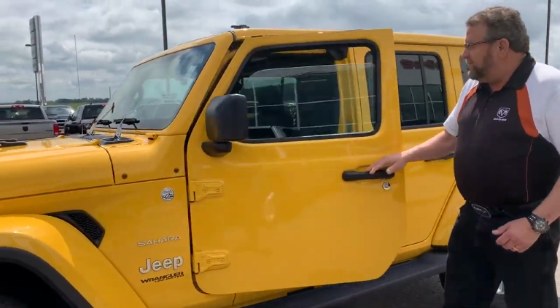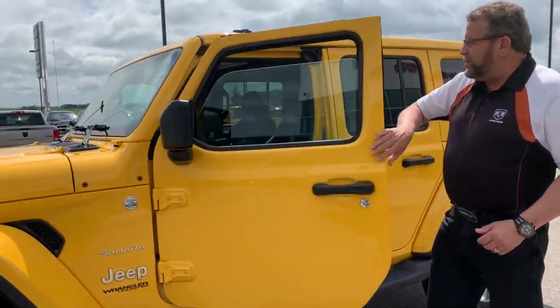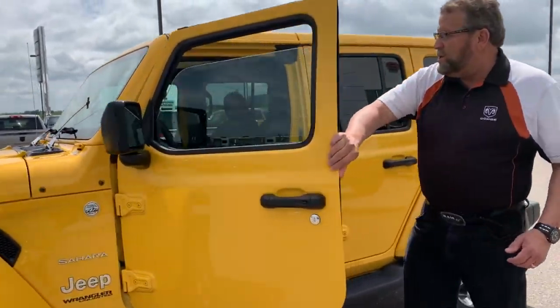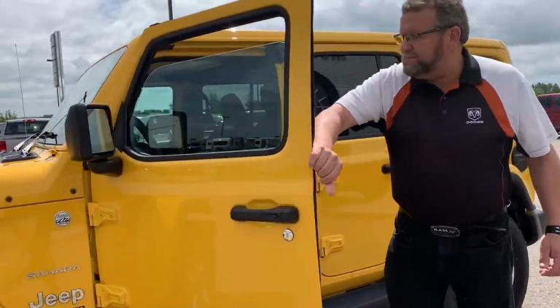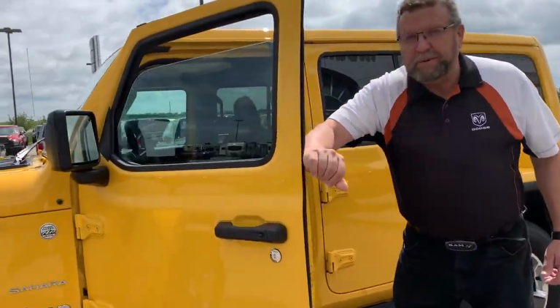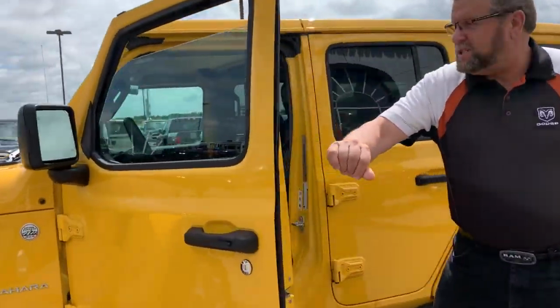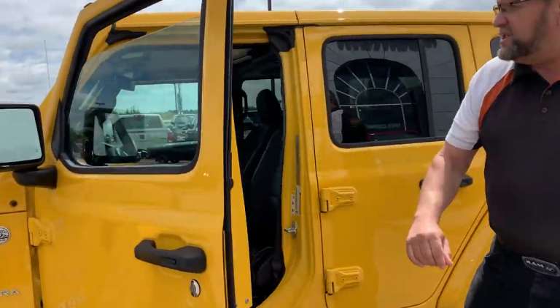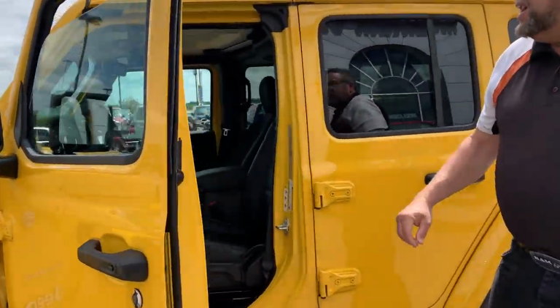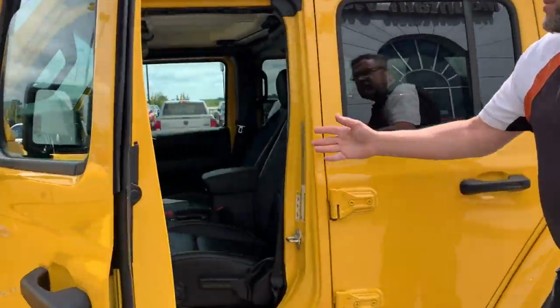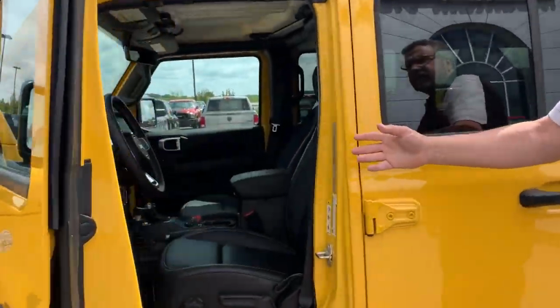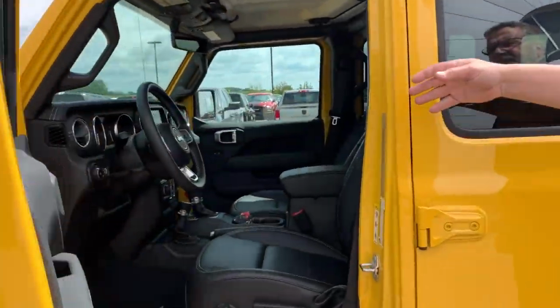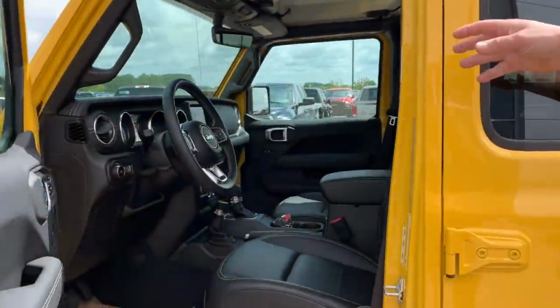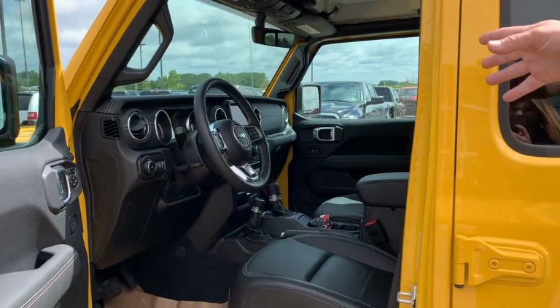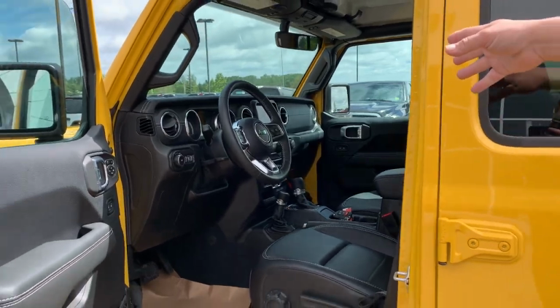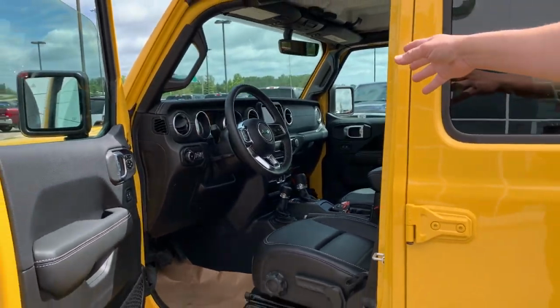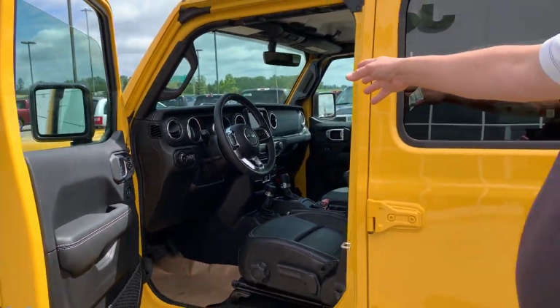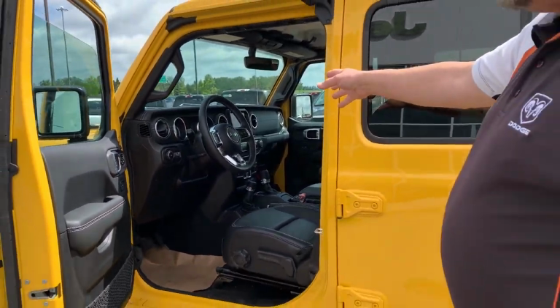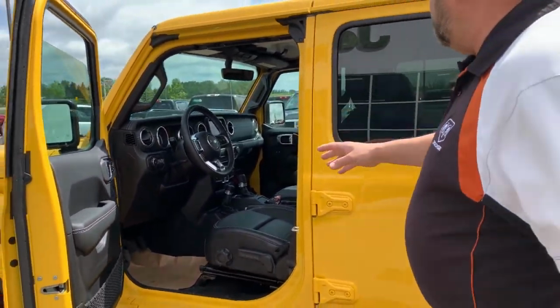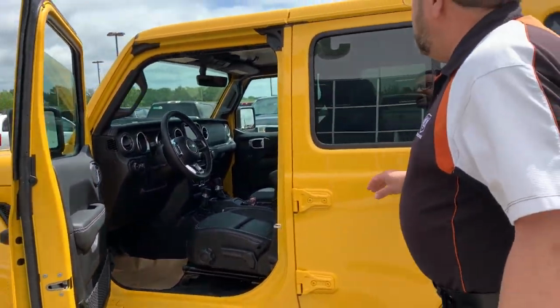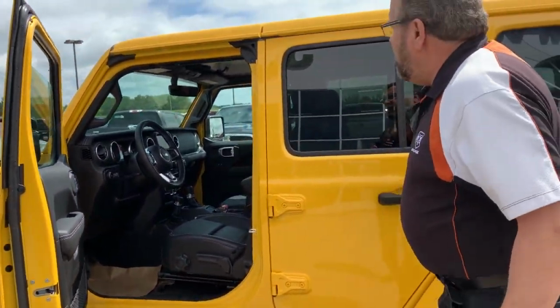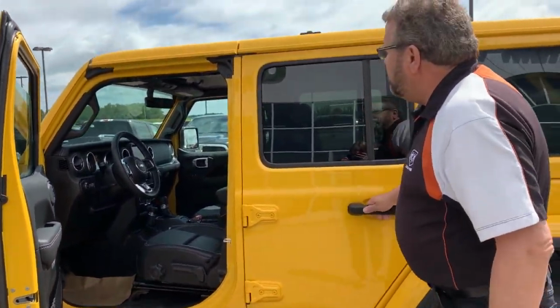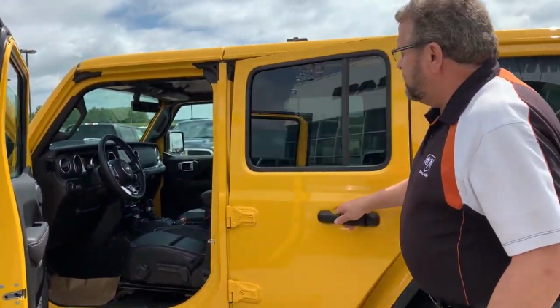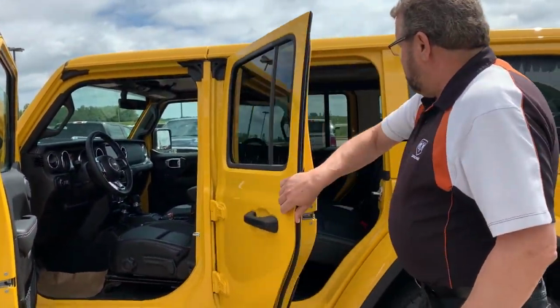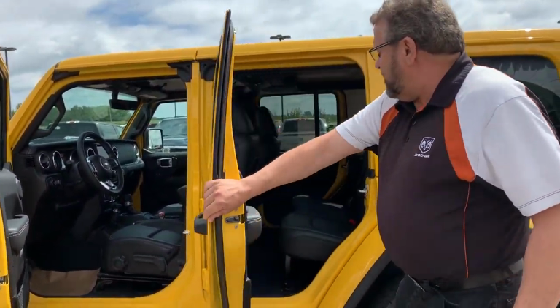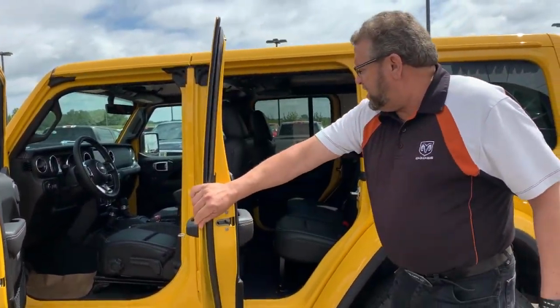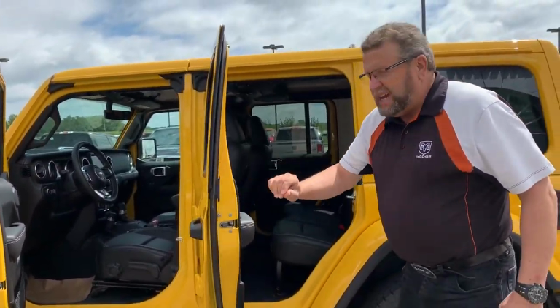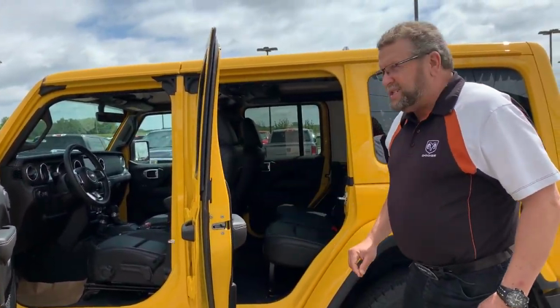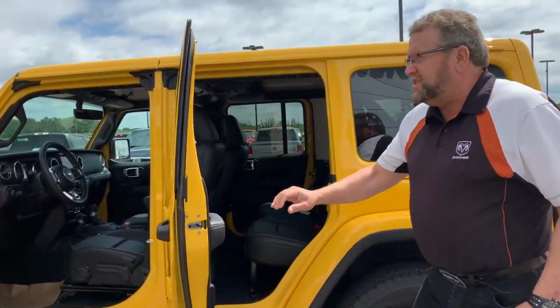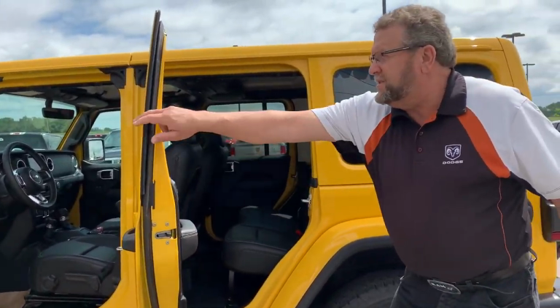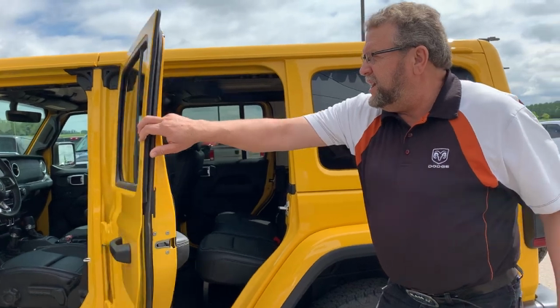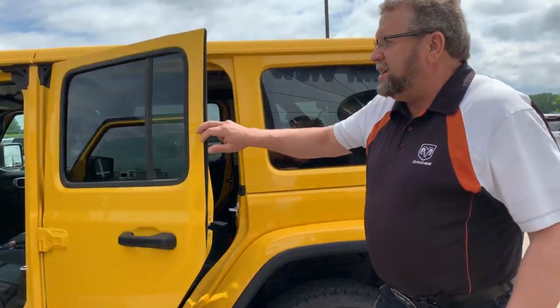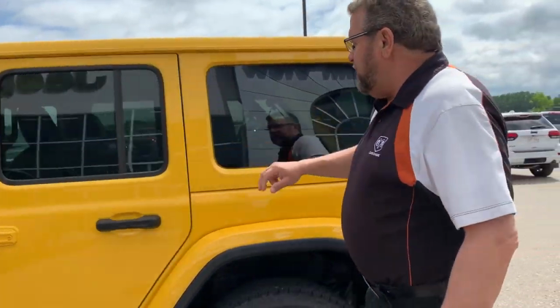Four-door, of course. Push-button start, automatic headlights, nice 8.4 screen, leather seats, heated seats, heated steering wheel.